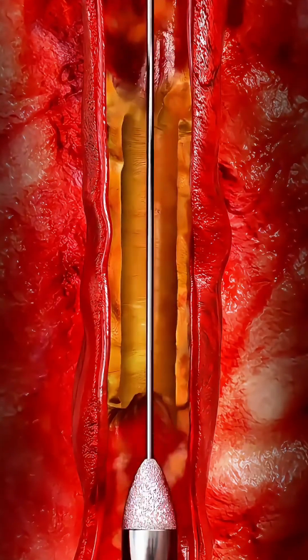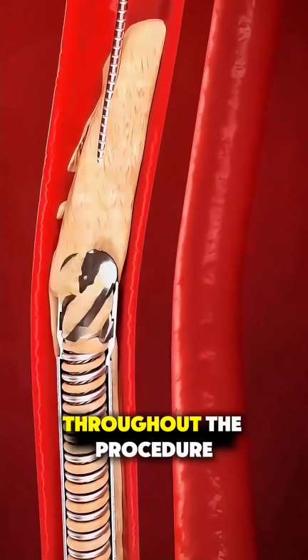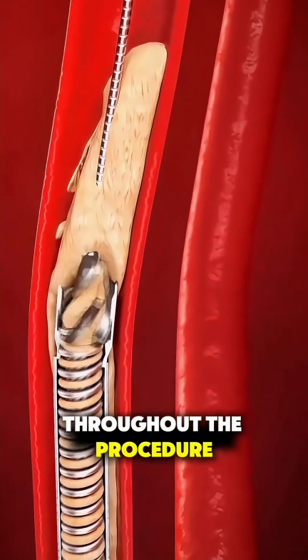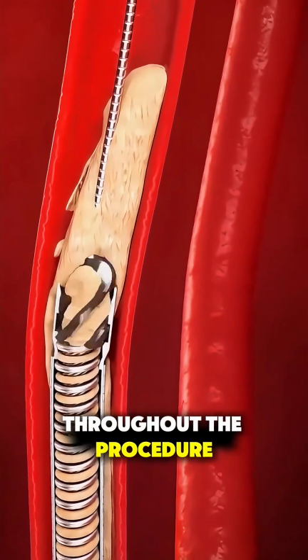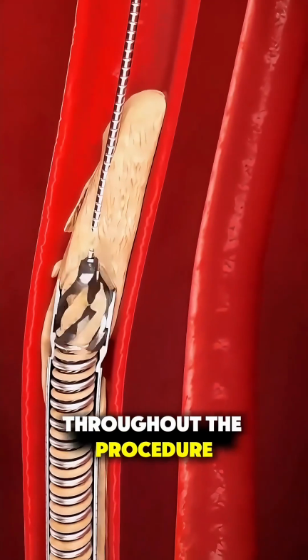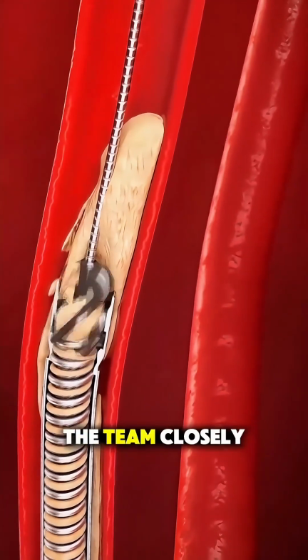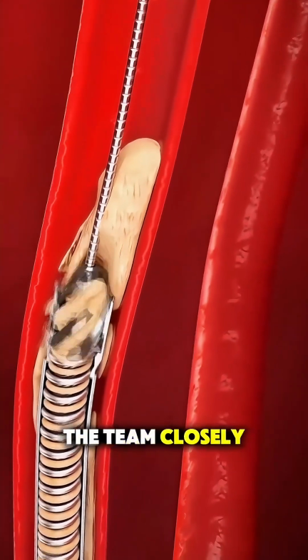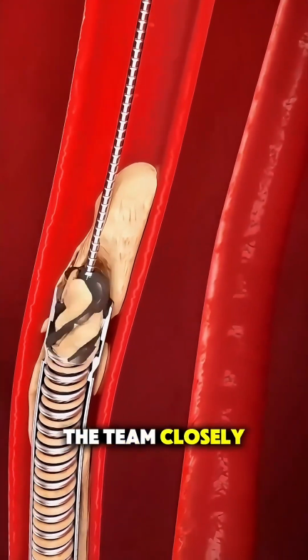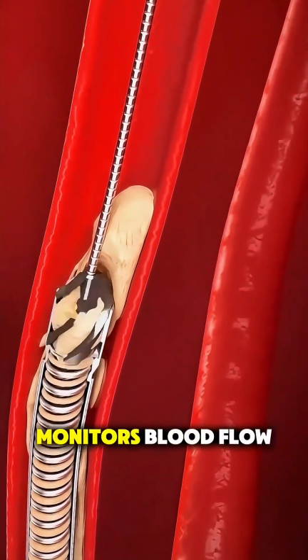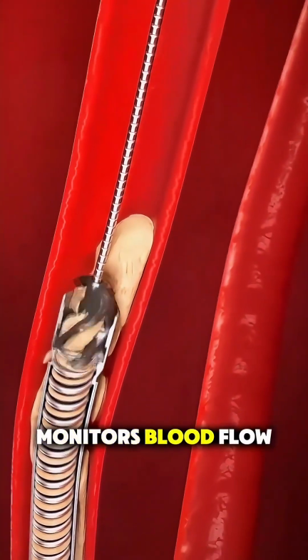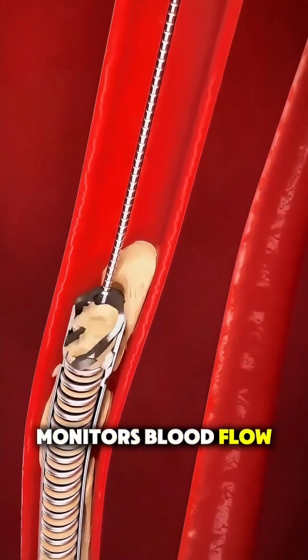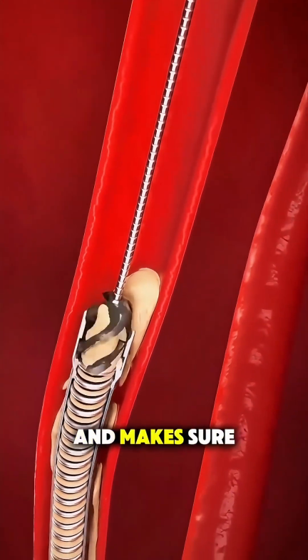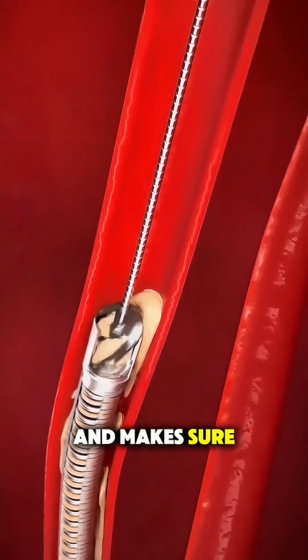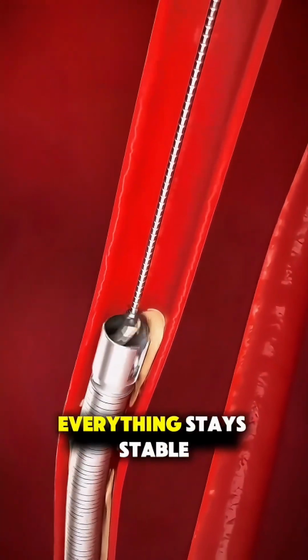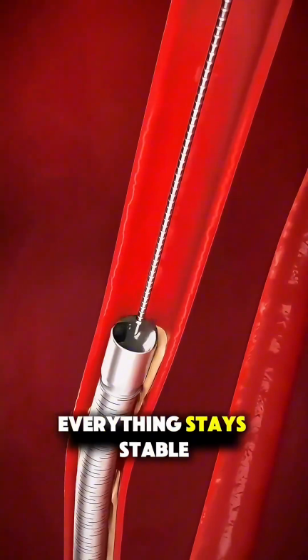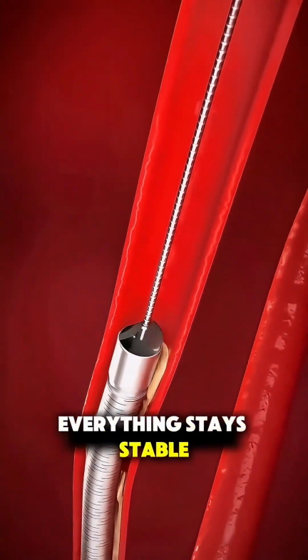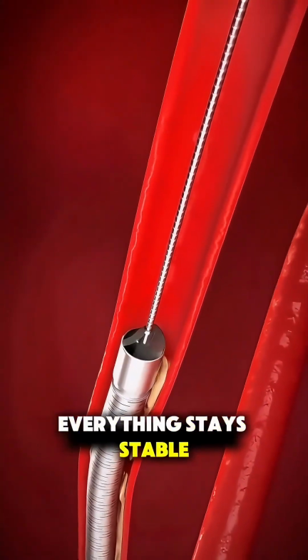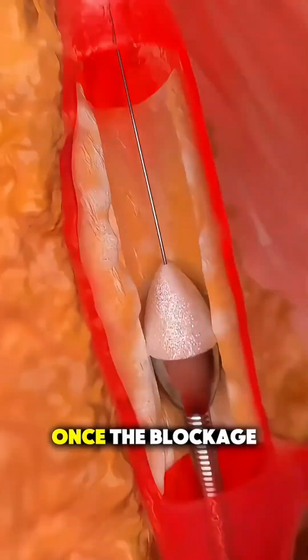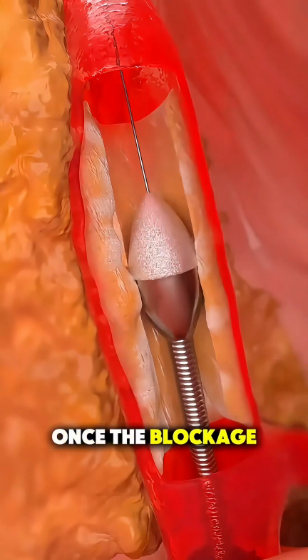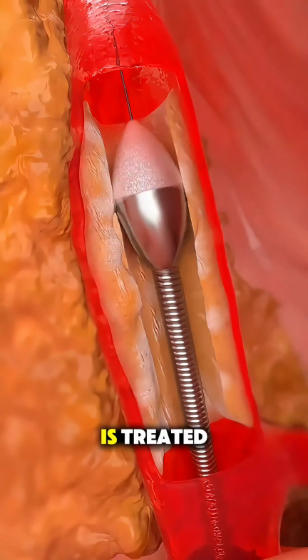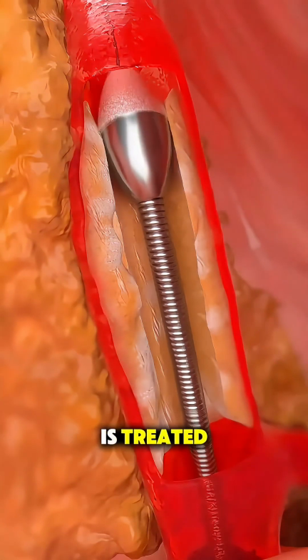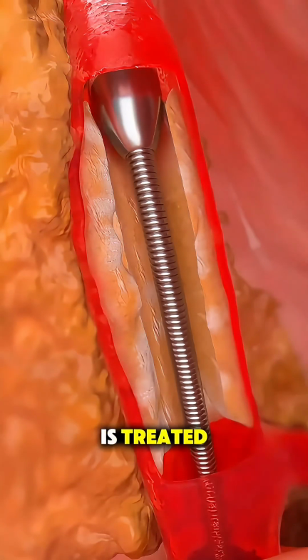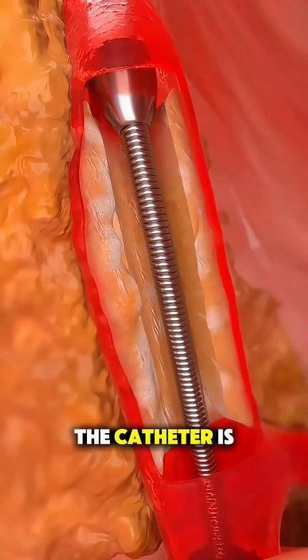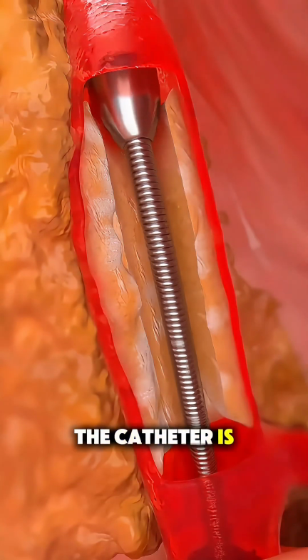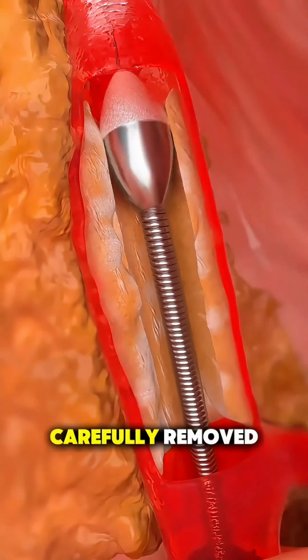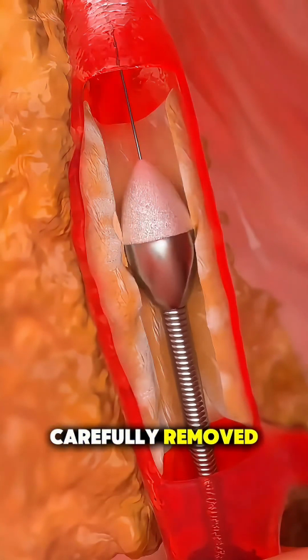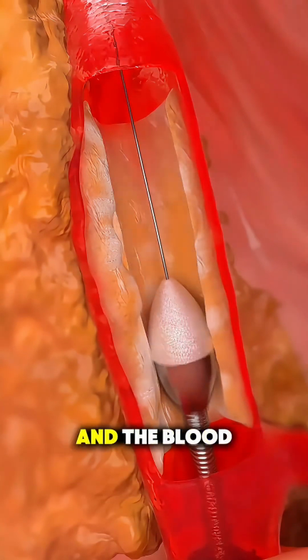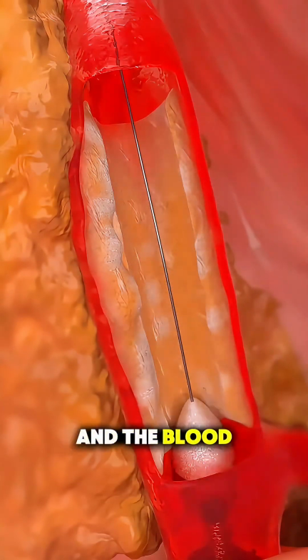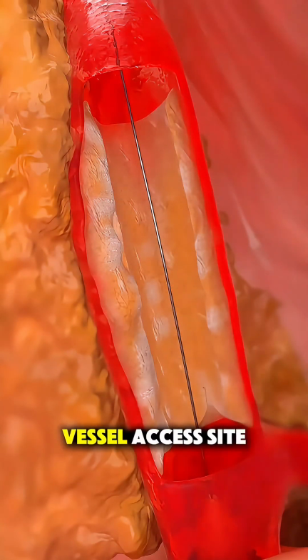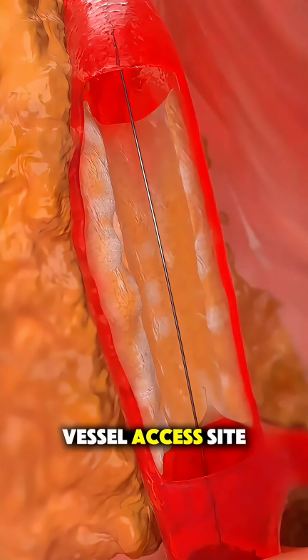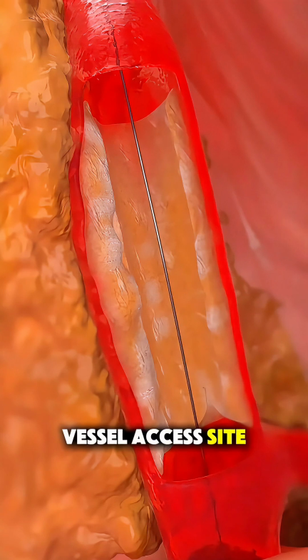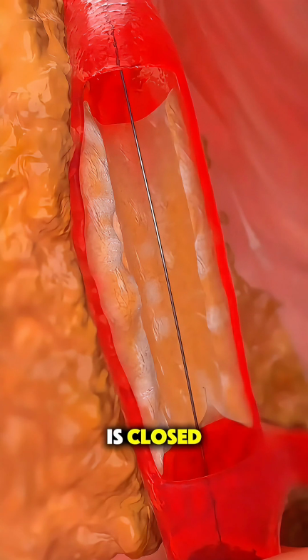Throughout the procedure, the team closely monitors blood flow and makes sure everything stays stable. Once the blockage is treated, the catheter is carefully removed and the blood vessel access site is closed.